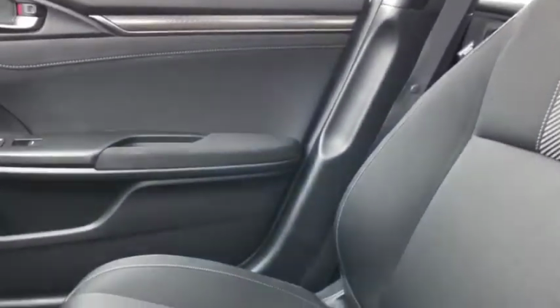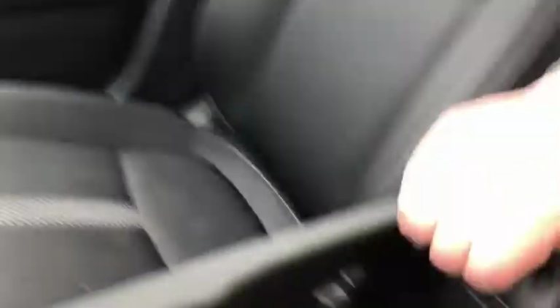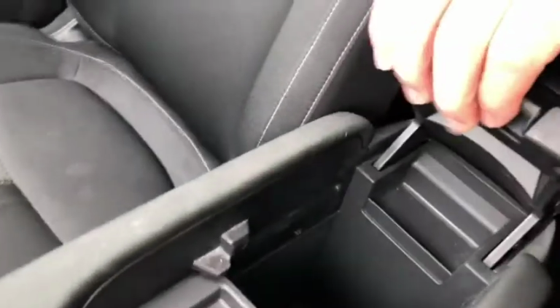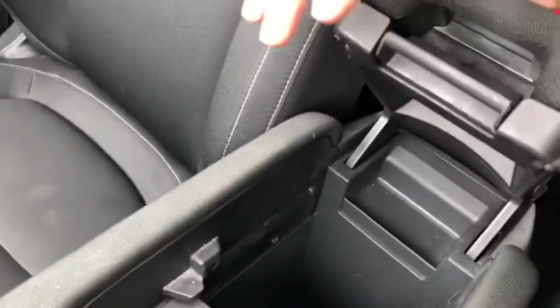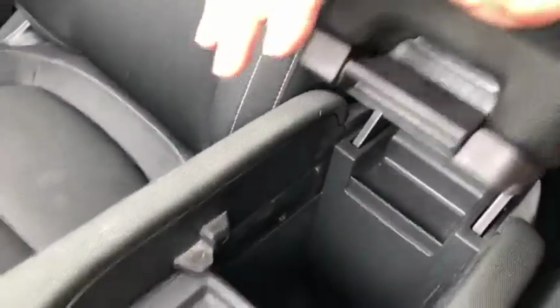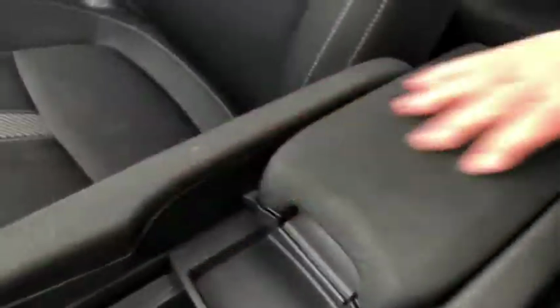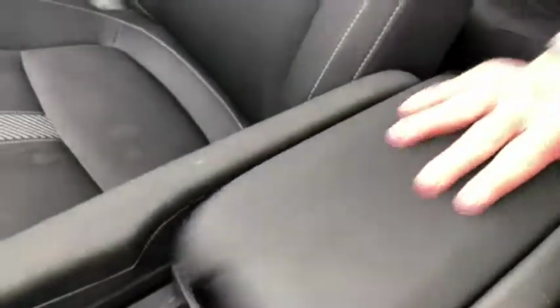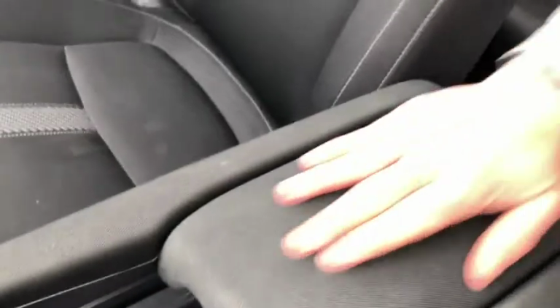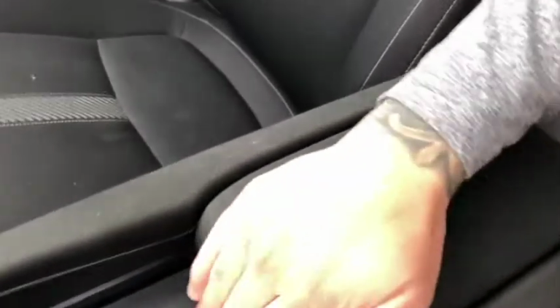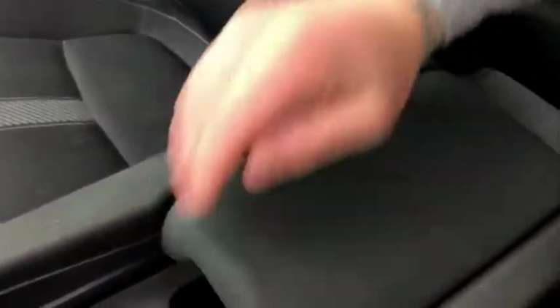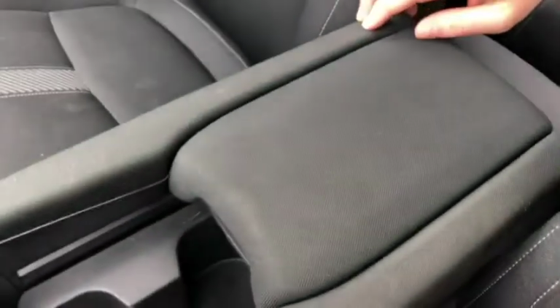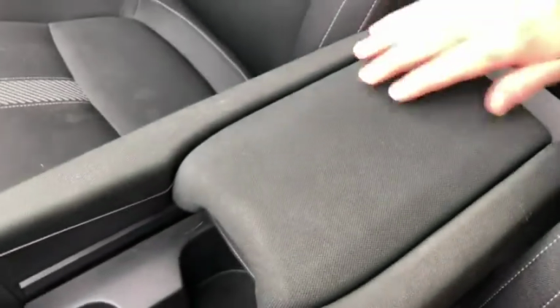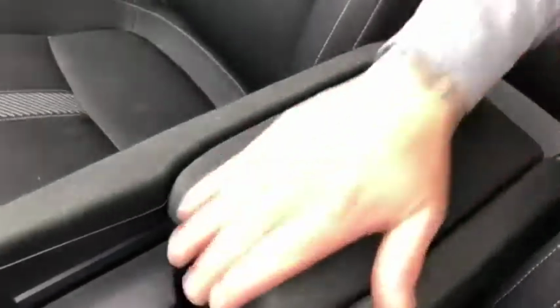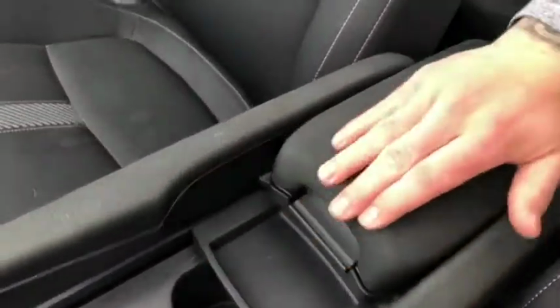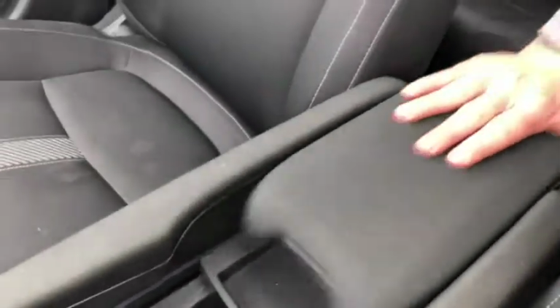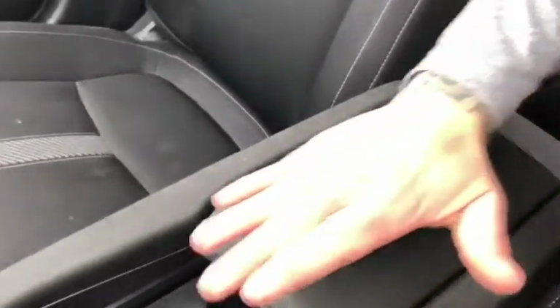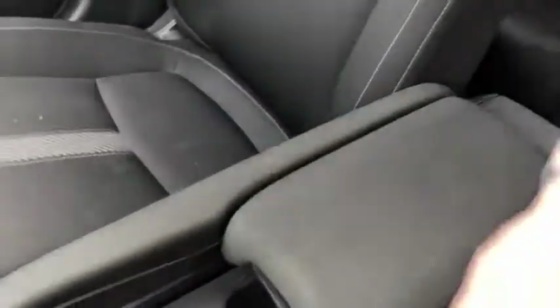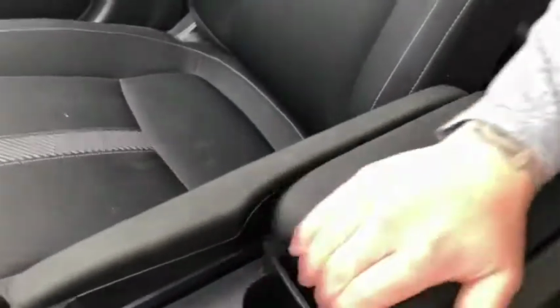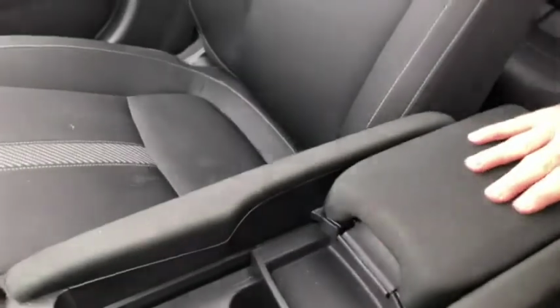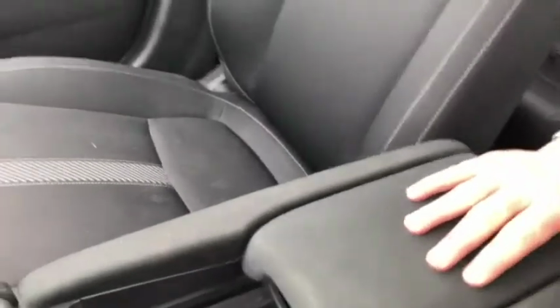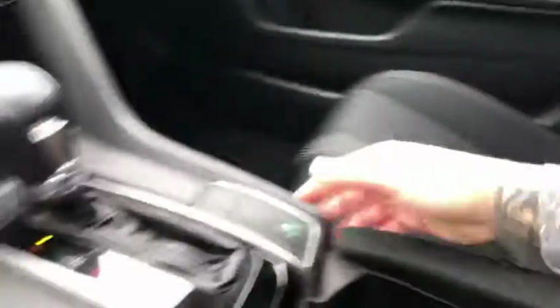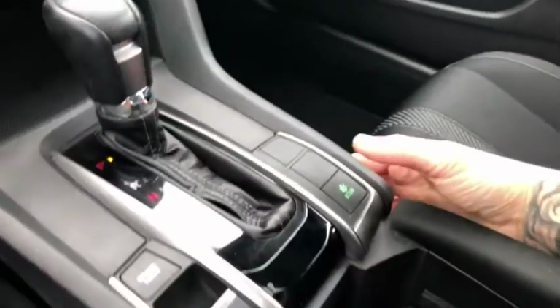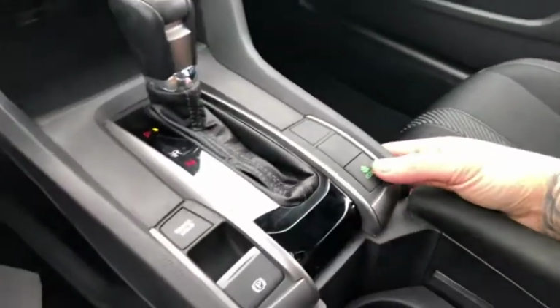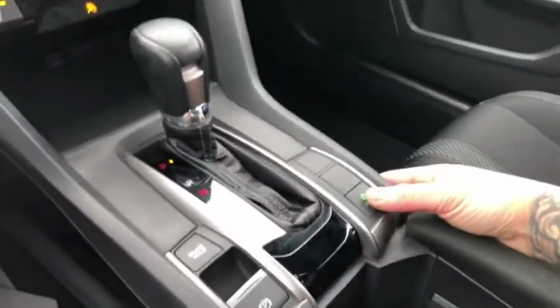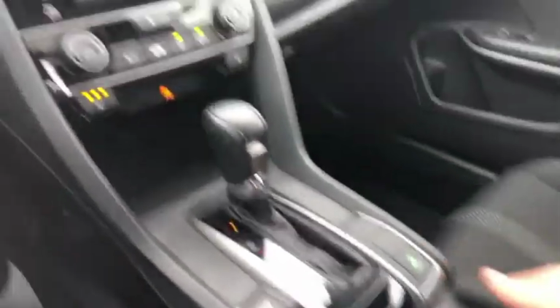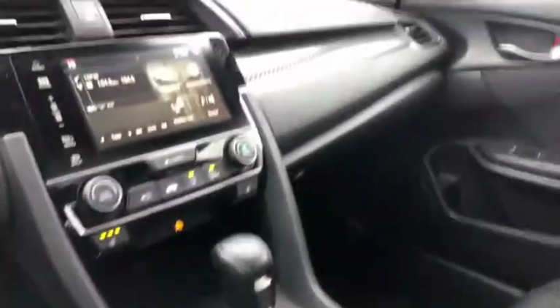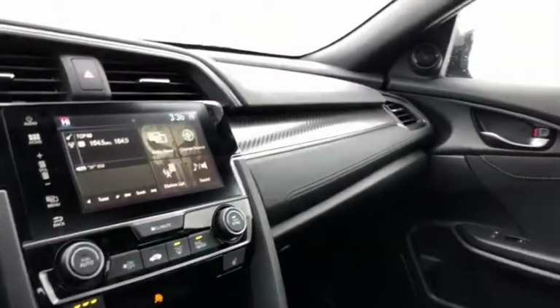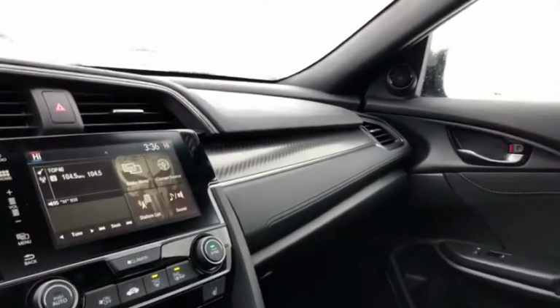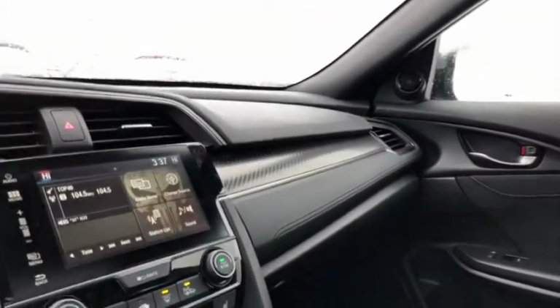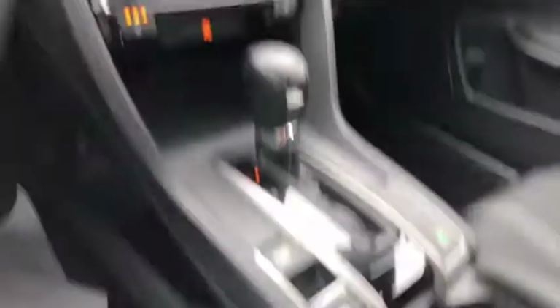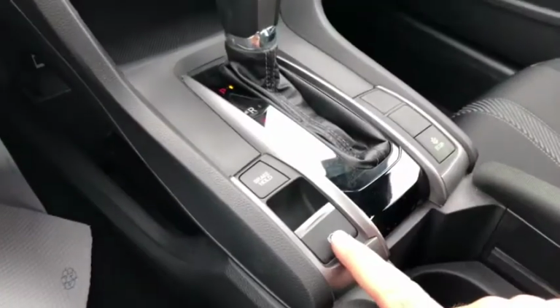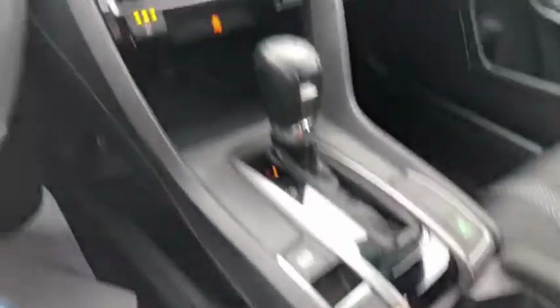You got a nice compartment down here to throw some belongings as well. That kind of slides up and down to give it a more sleek look, if you will. There also is an eco mode to save some fuel, and there's your parking brake, of course.